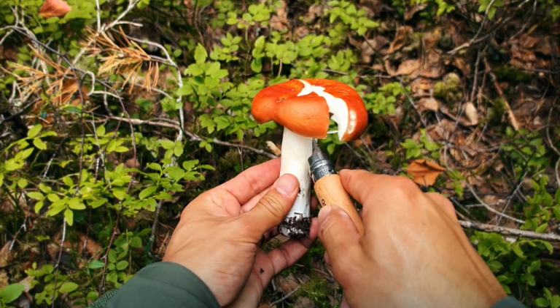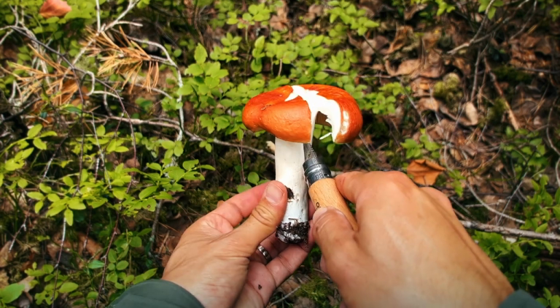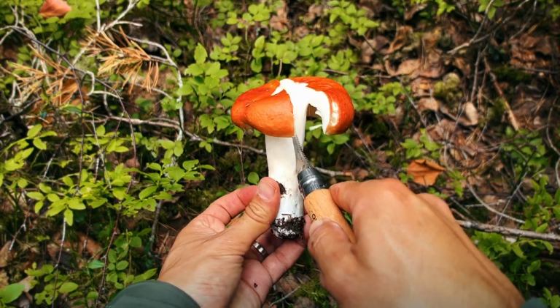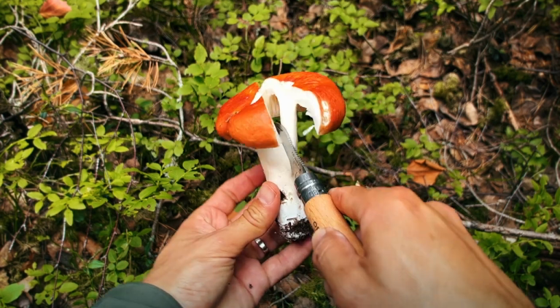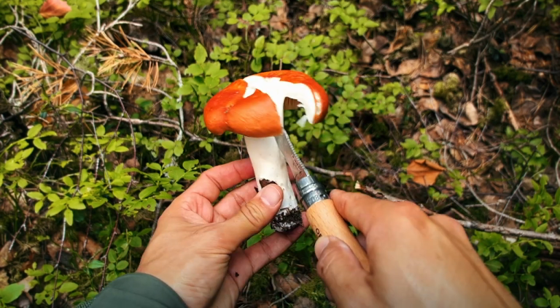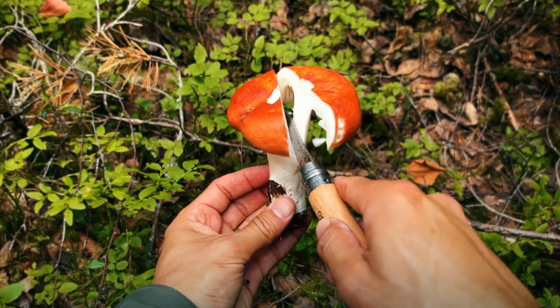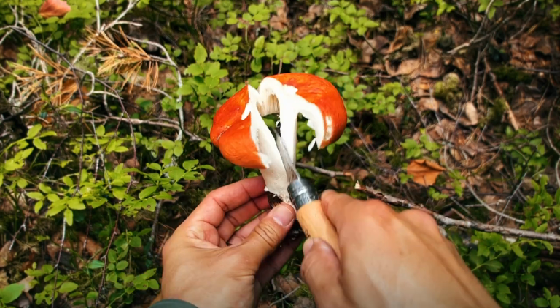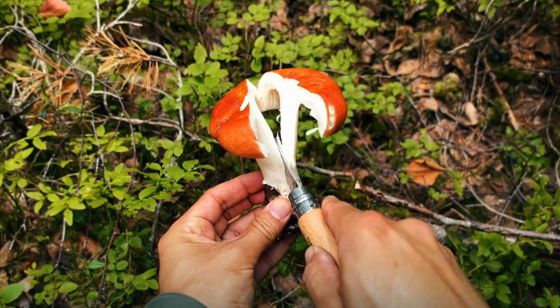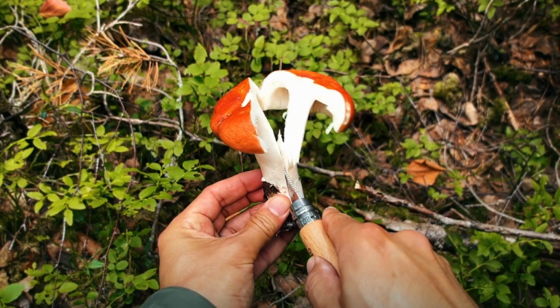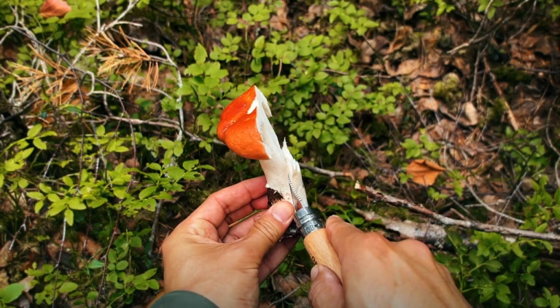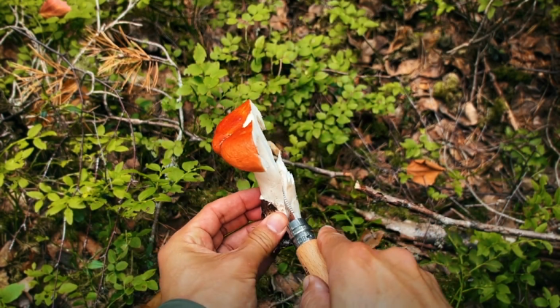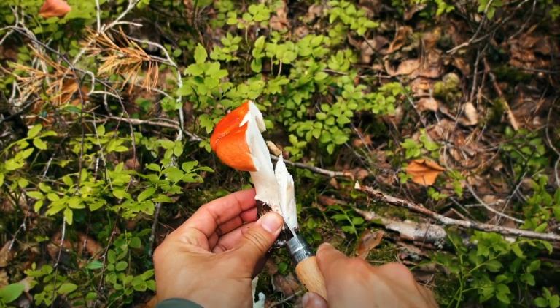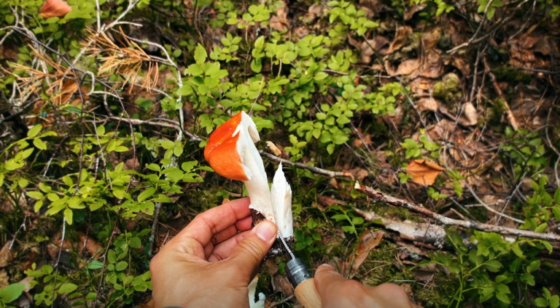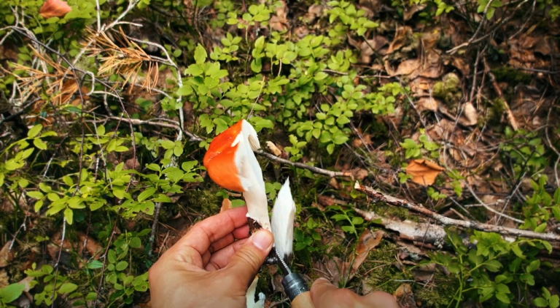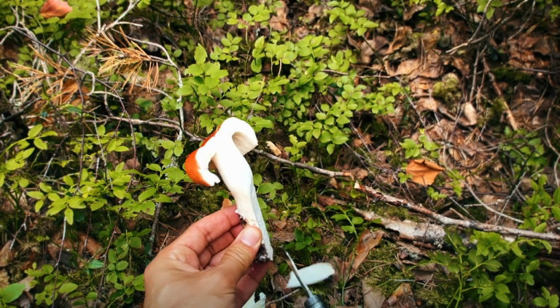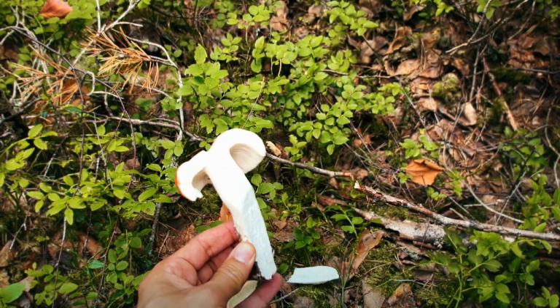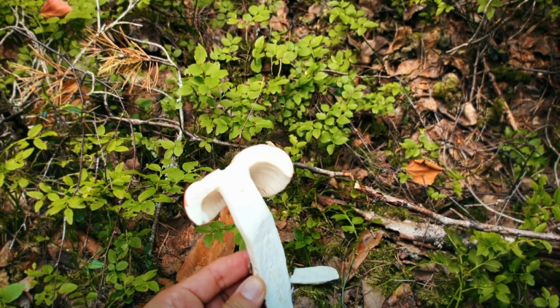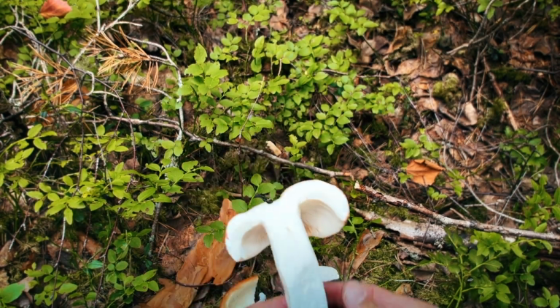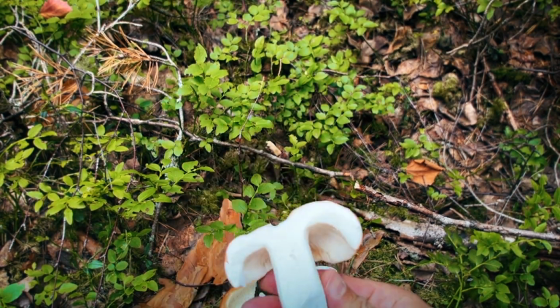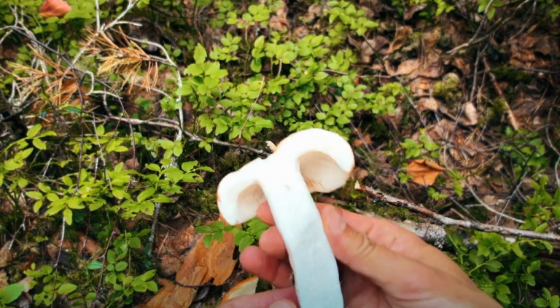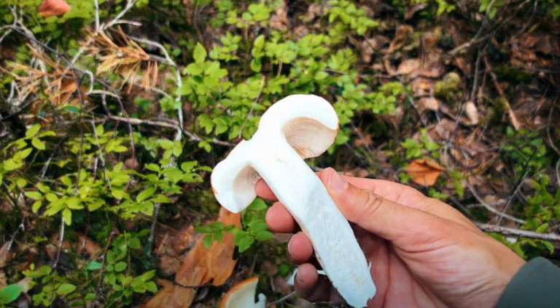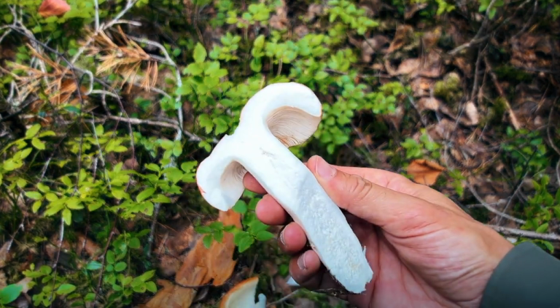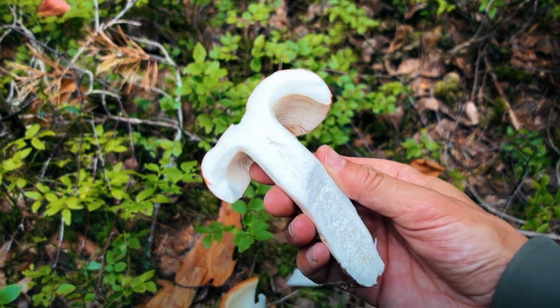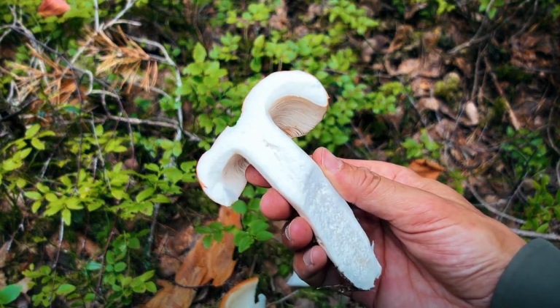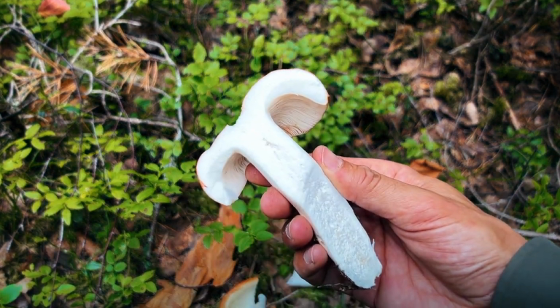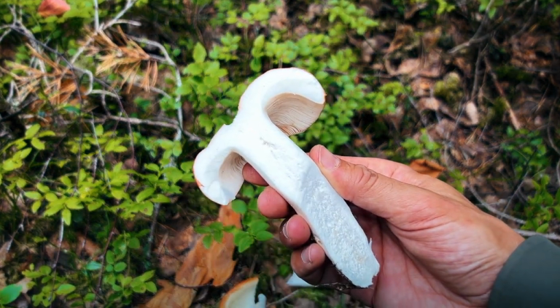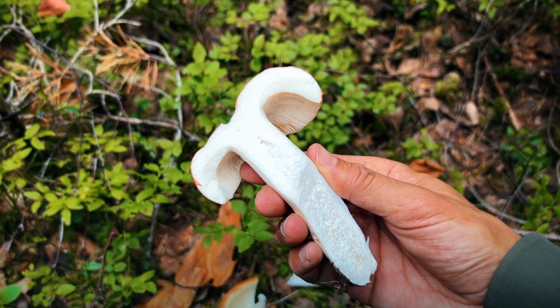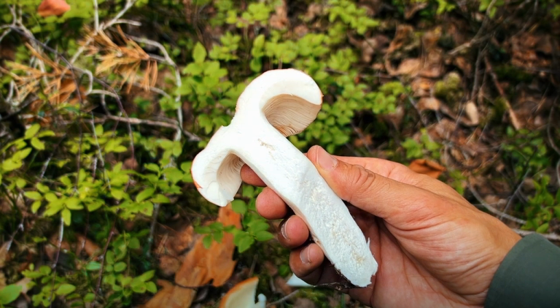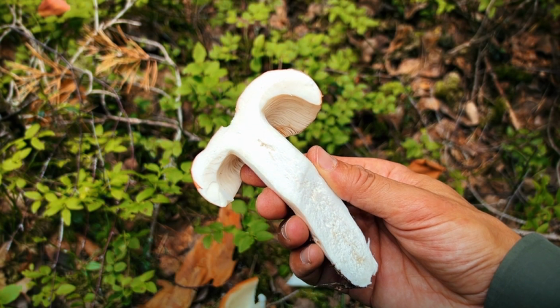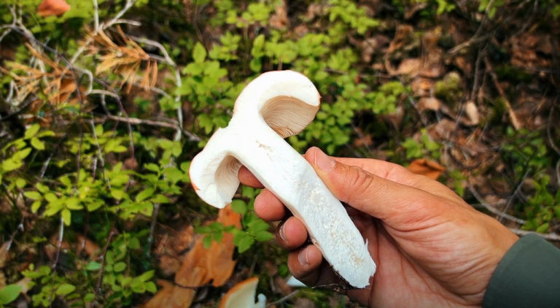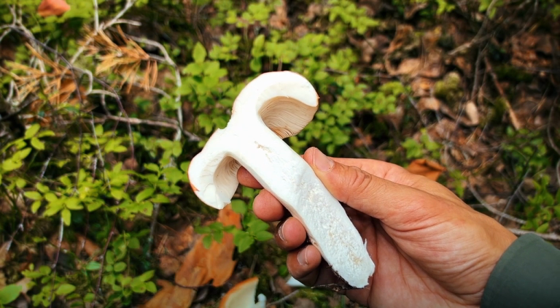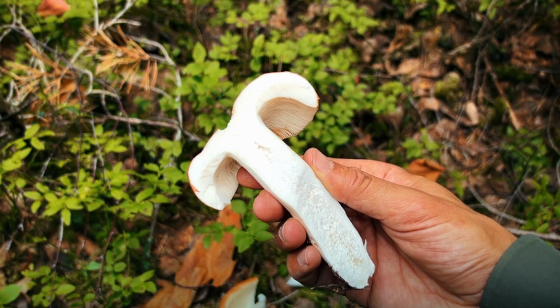It's also quite sticky when wet. The flesh of these actually greys when exposed to air, and like other rusulas the gills break off a bit like almond flakes. And yes, this one is edible and is actually quite tasty.